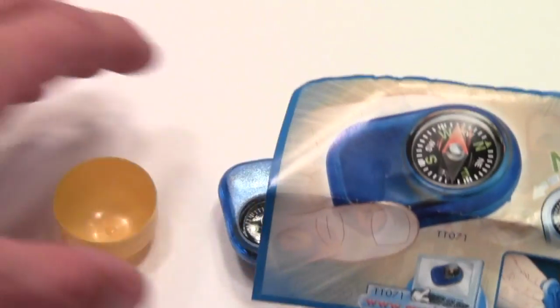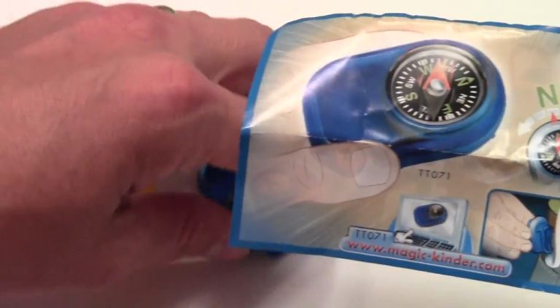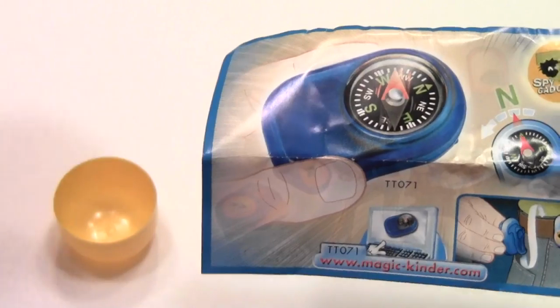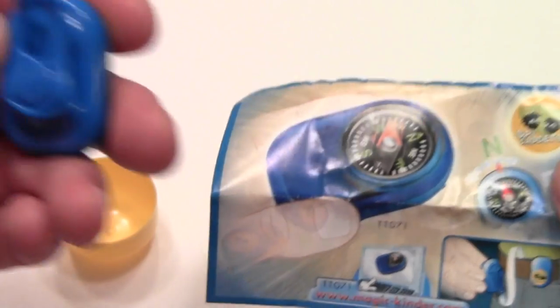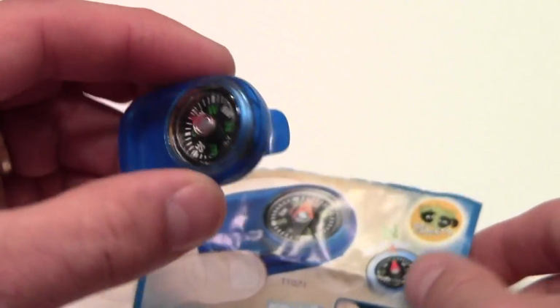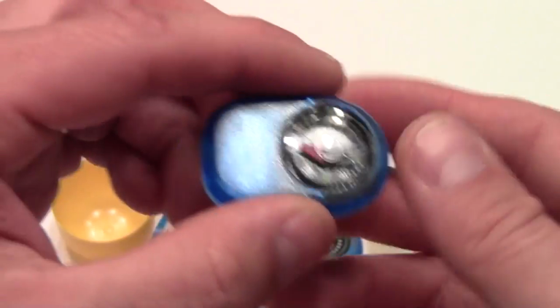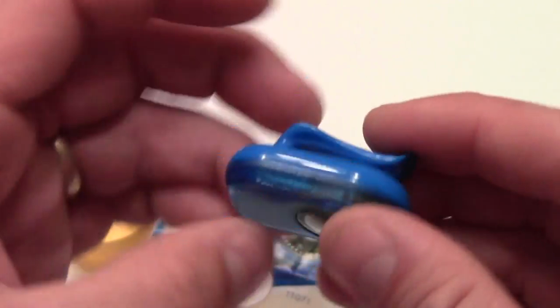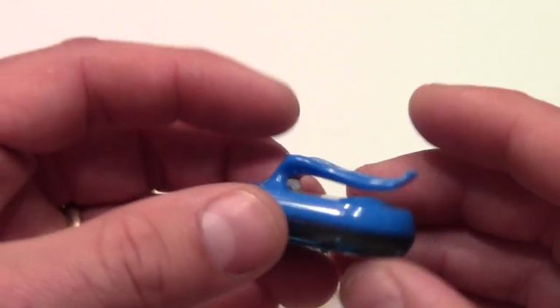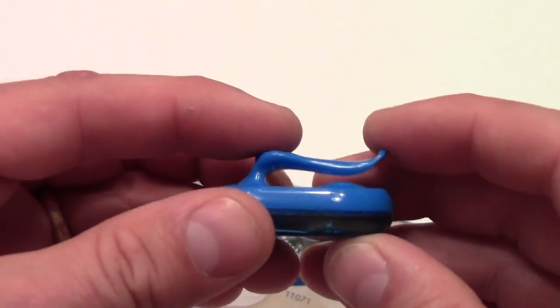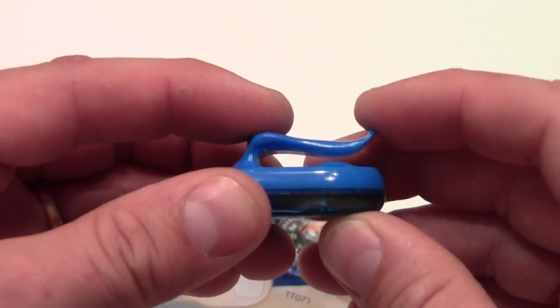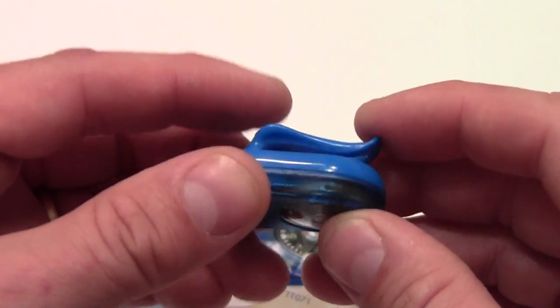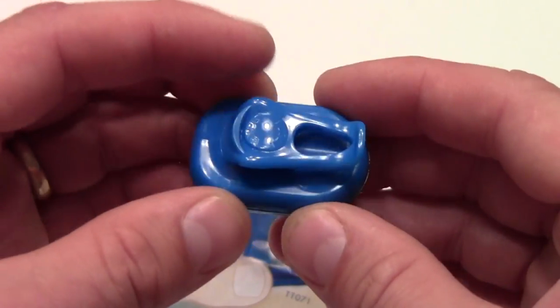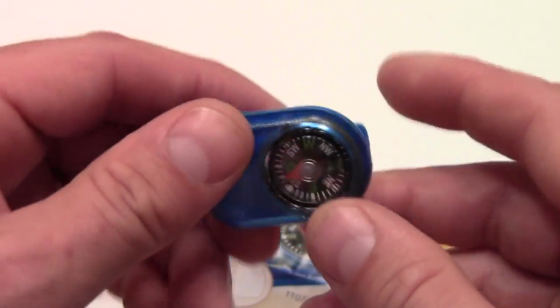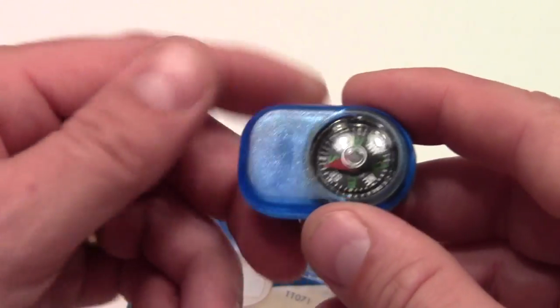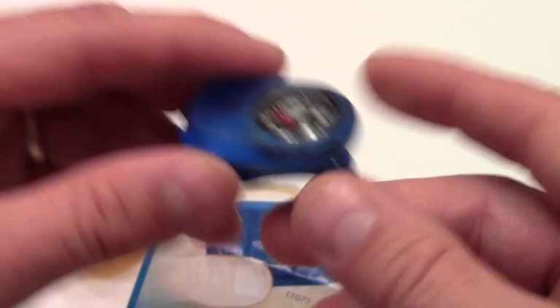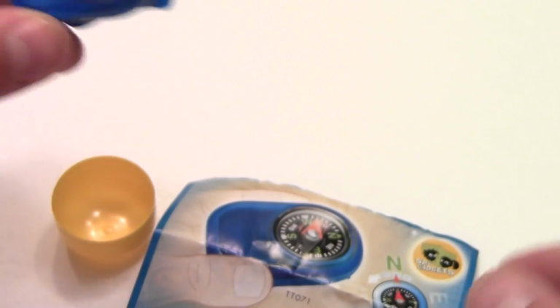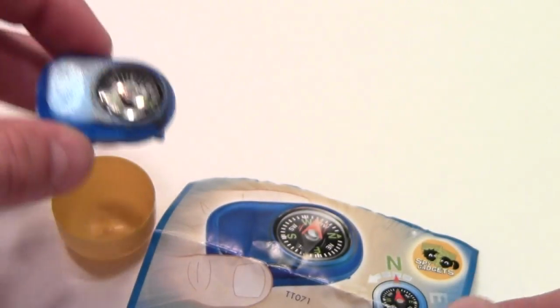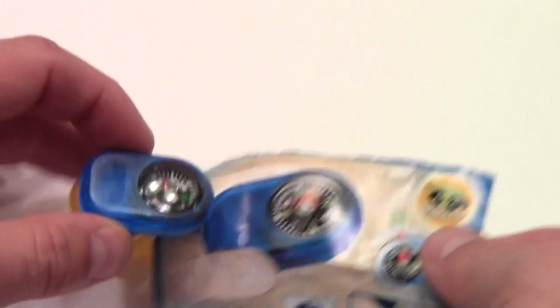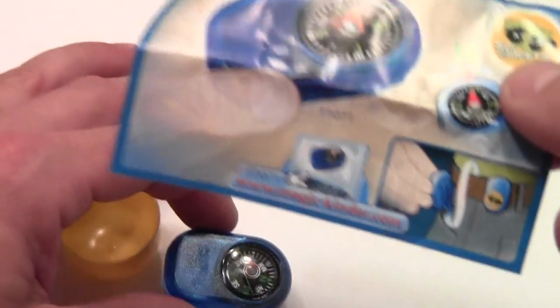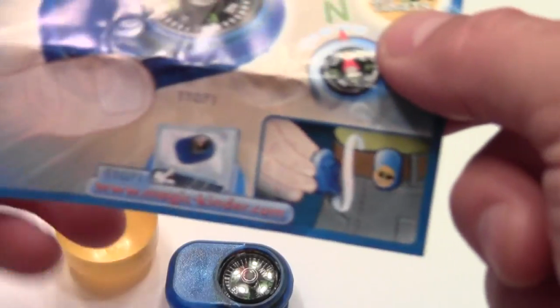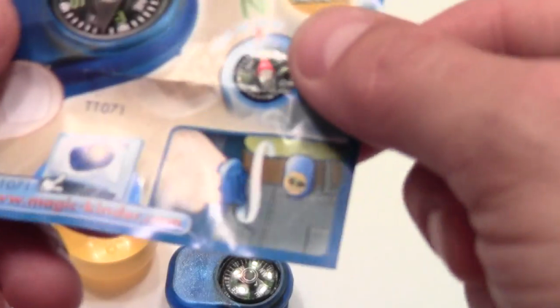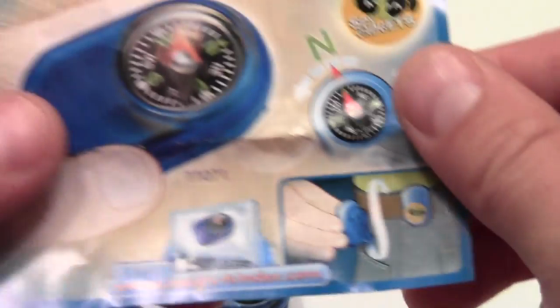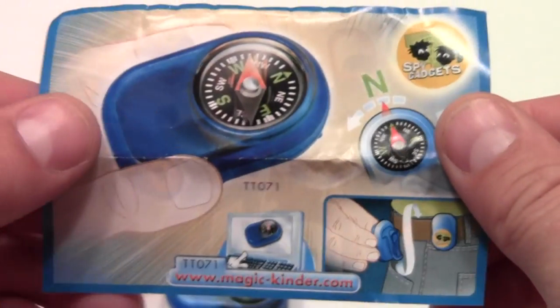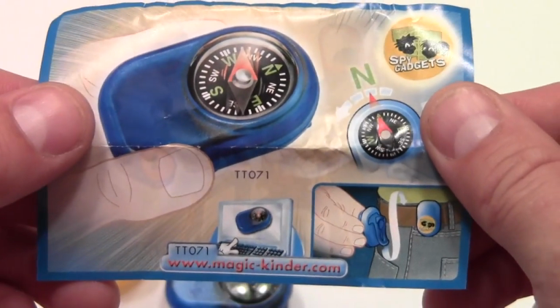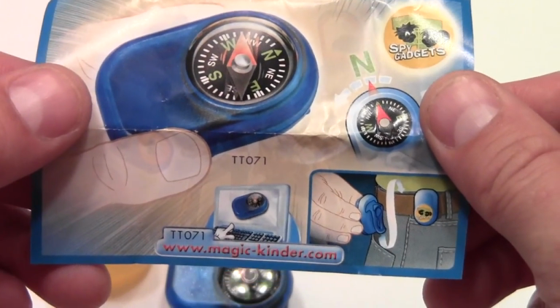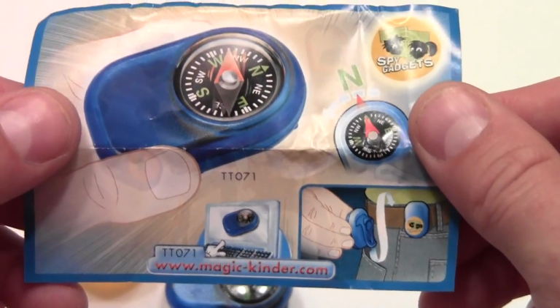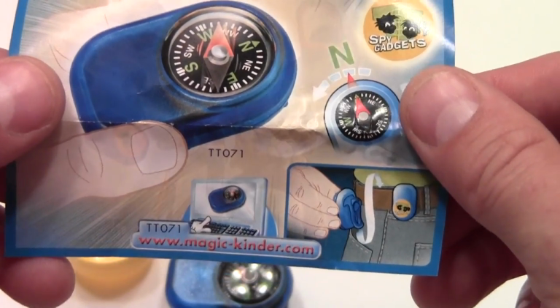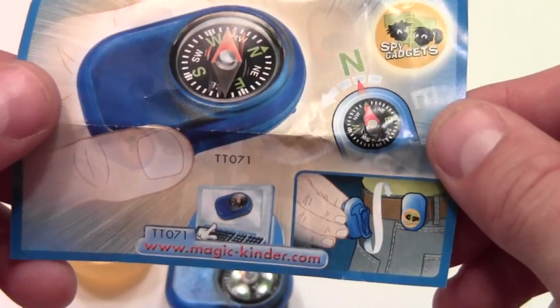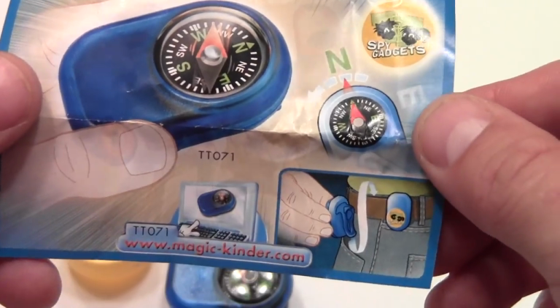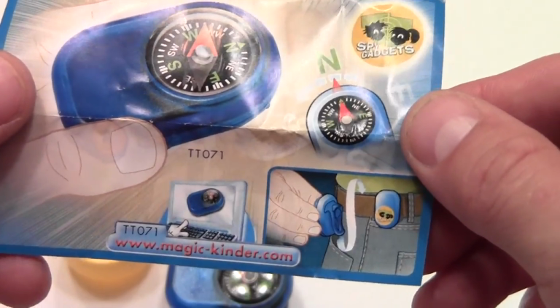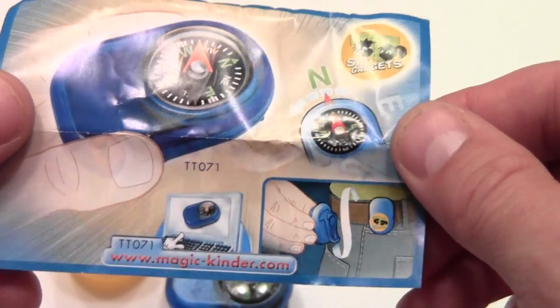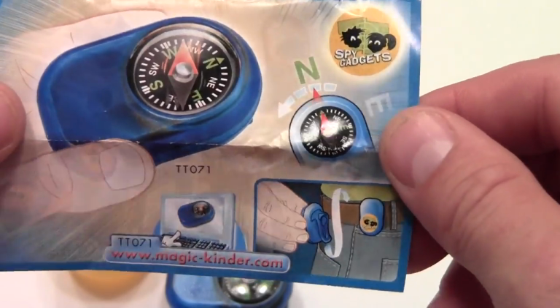Anyway, this is a compass that has a little clip that allows you to mount it to a belt or any number of other things. The instructions suggest mounting it to a bracelet or your belt clip.